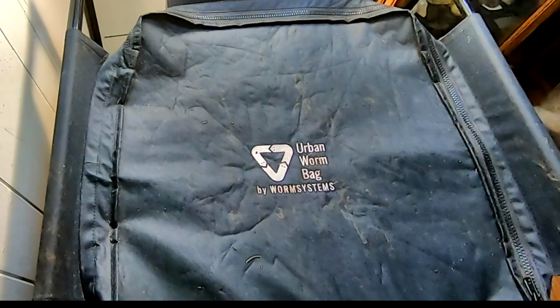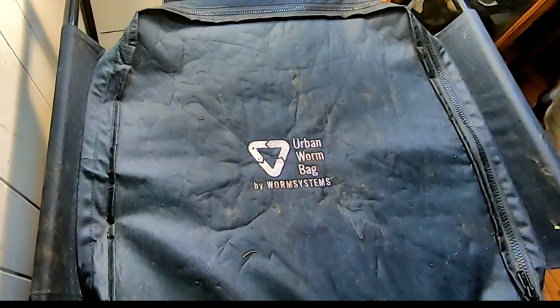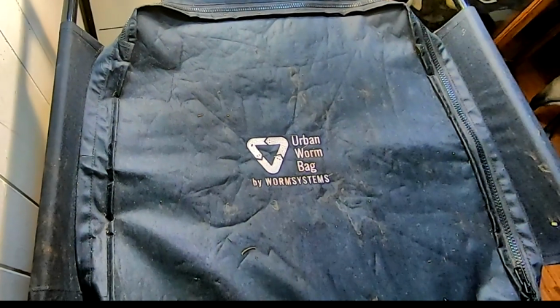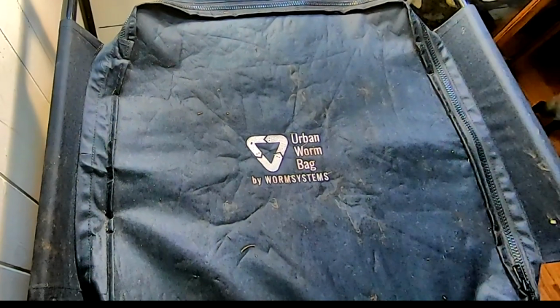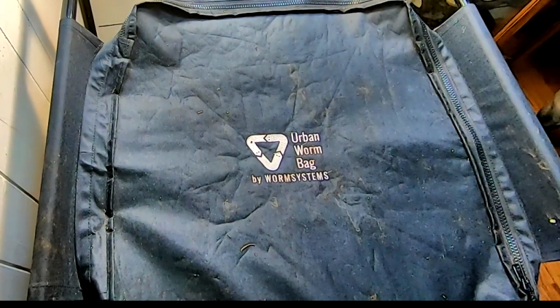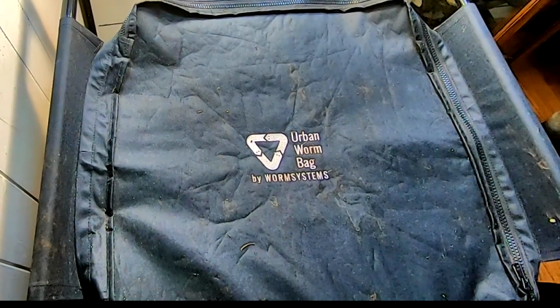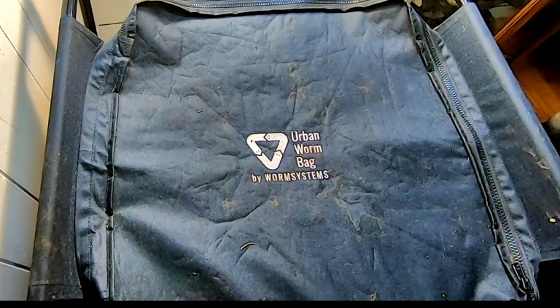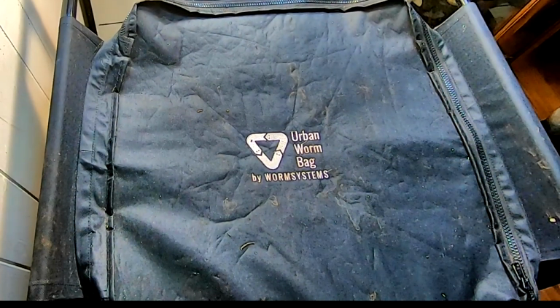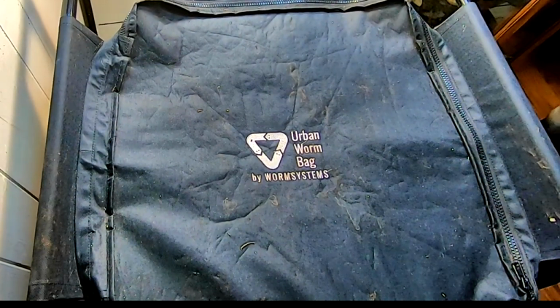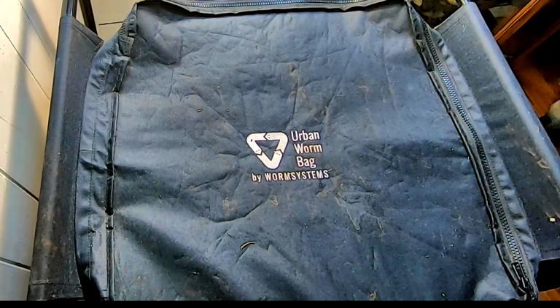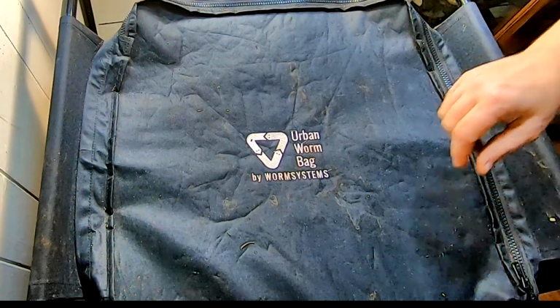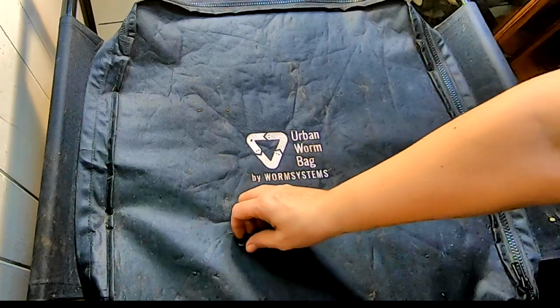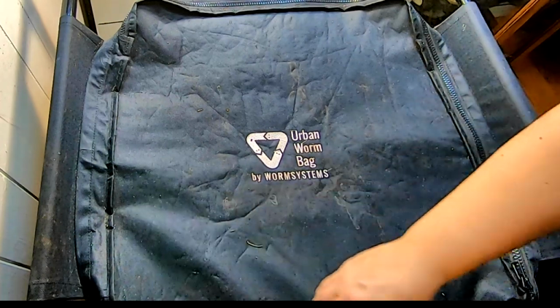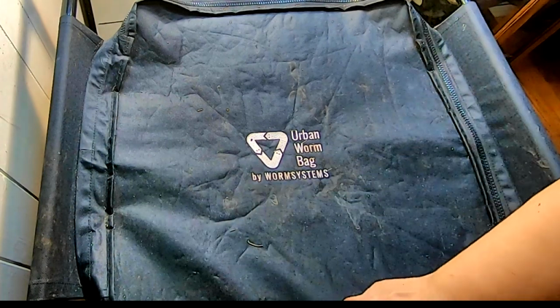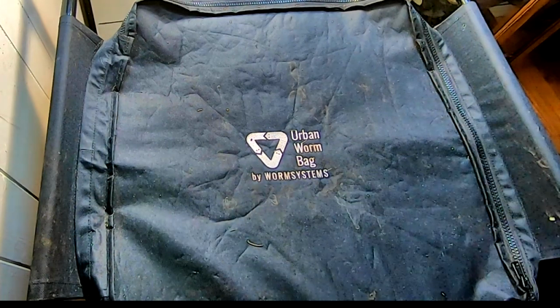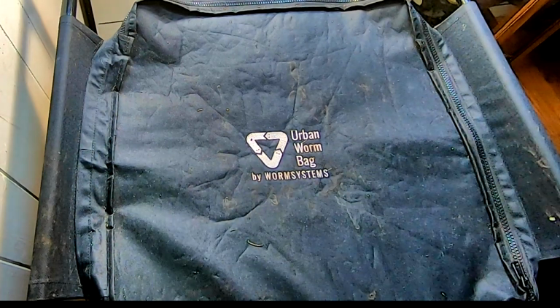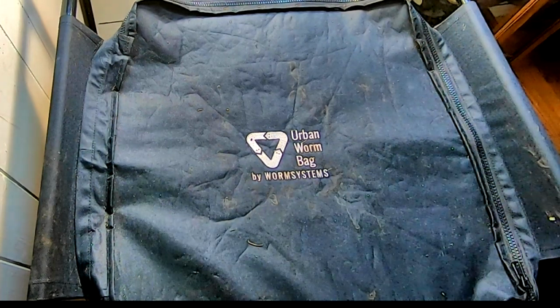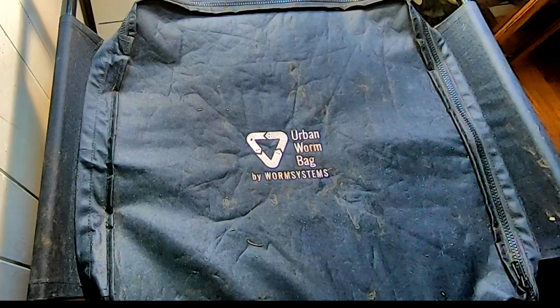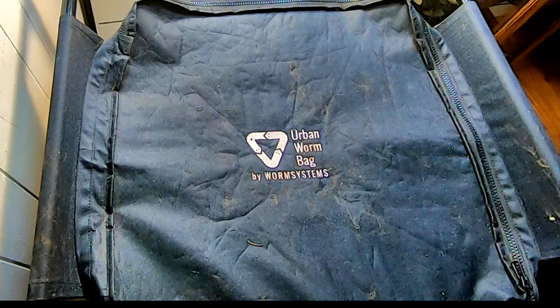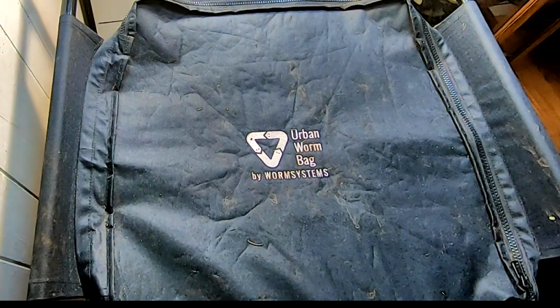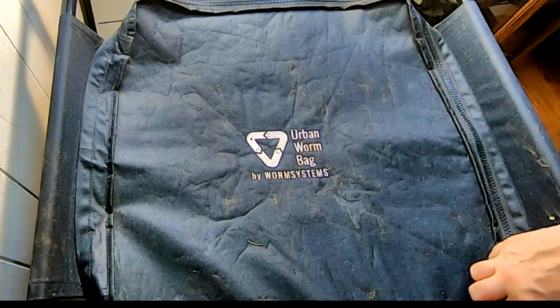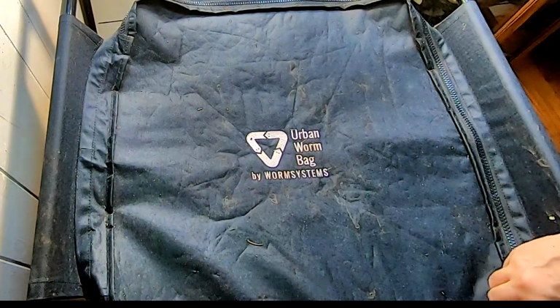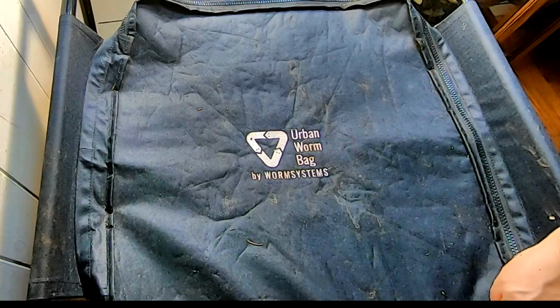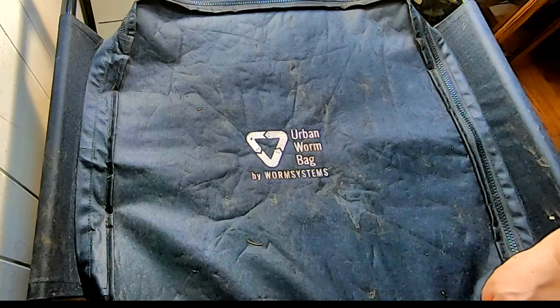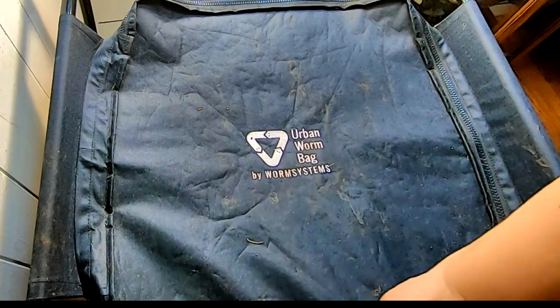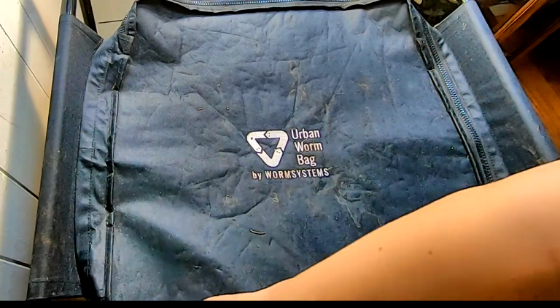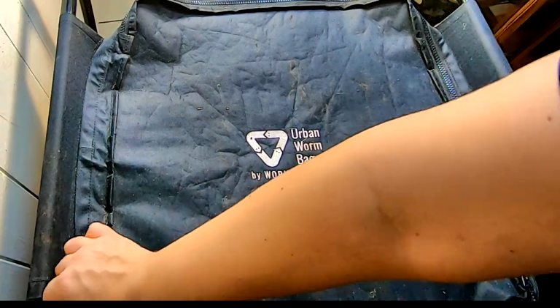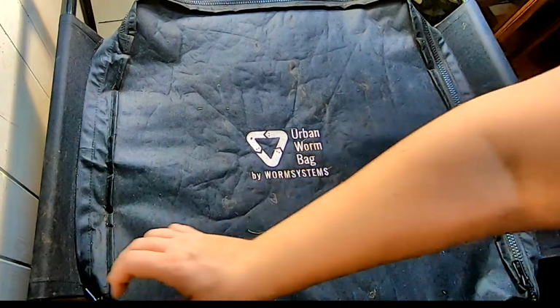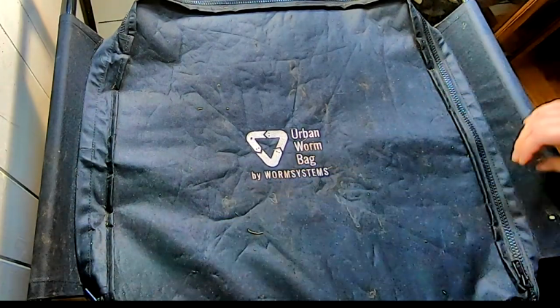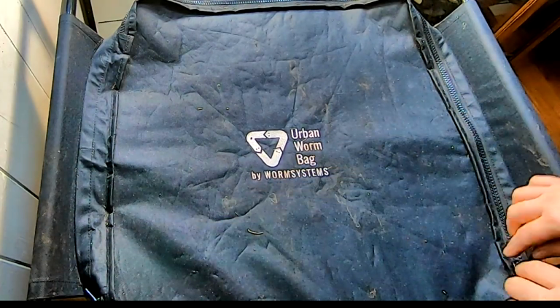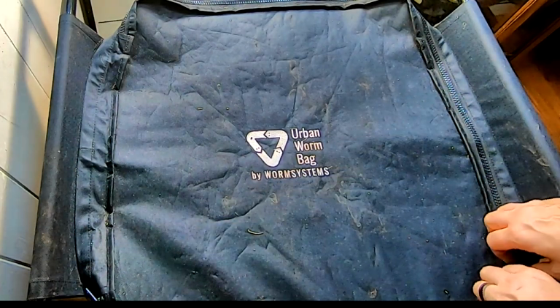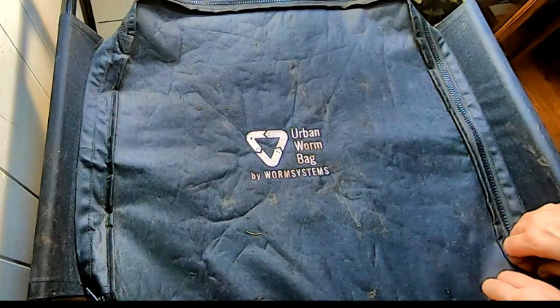Hey guys, it's Ann over at Plant Obsessed. Today is sort of the part two of the harvest of the urban worm bag. This video is going to be on resetting the urban worm bag after it's been harvested.